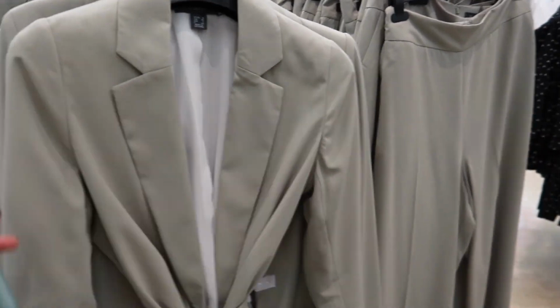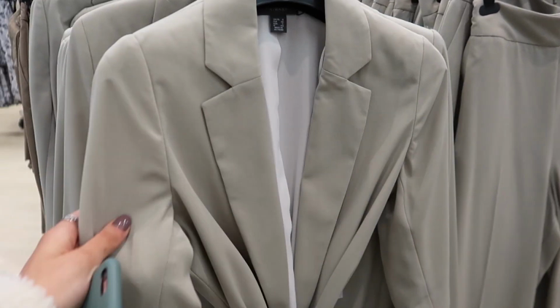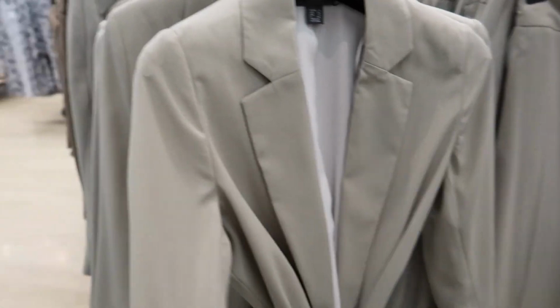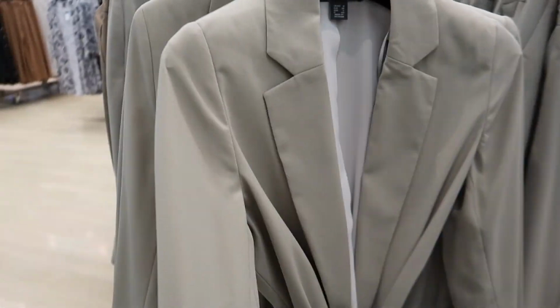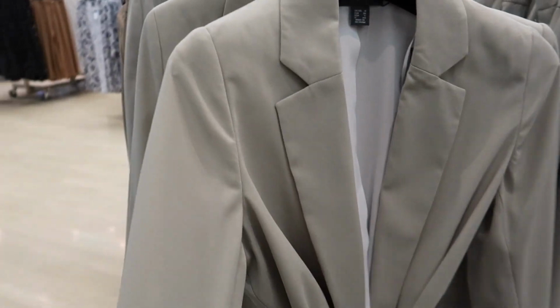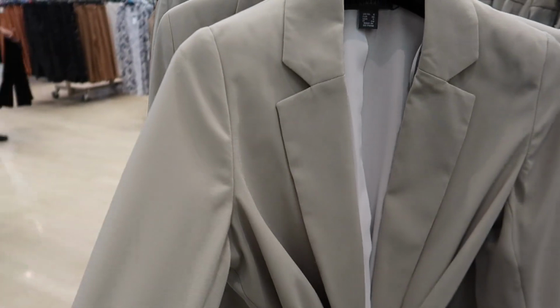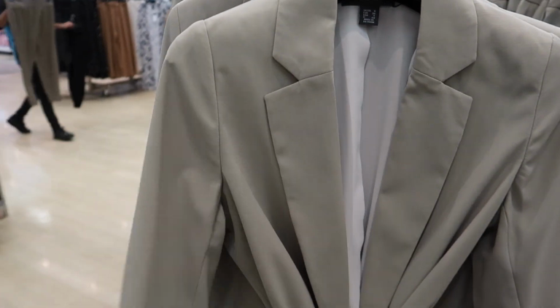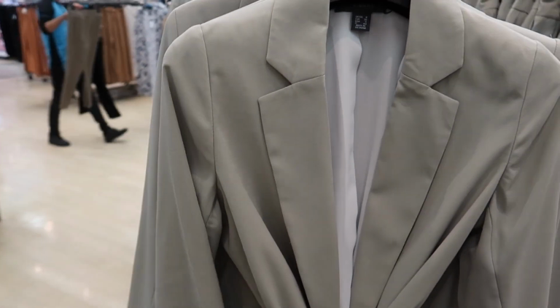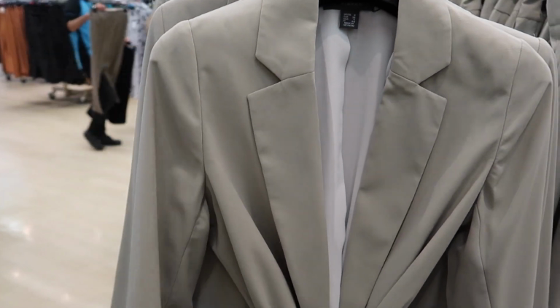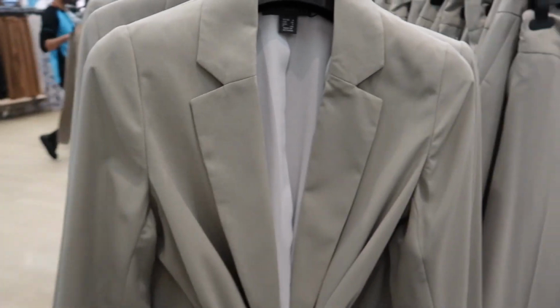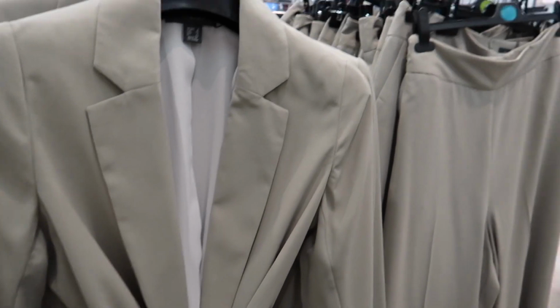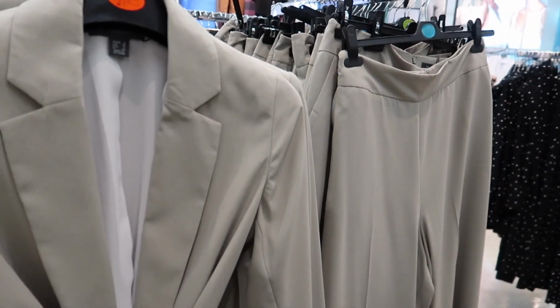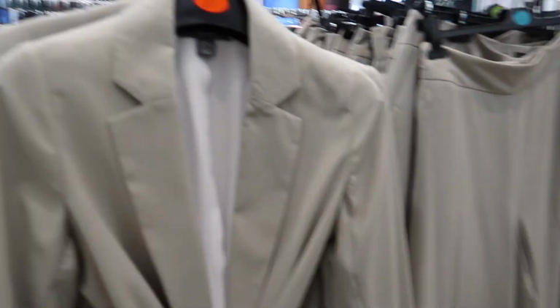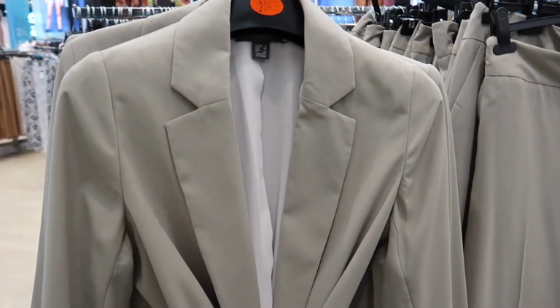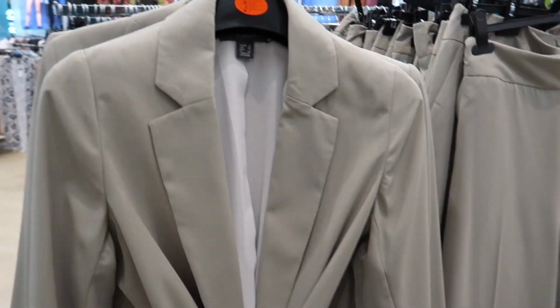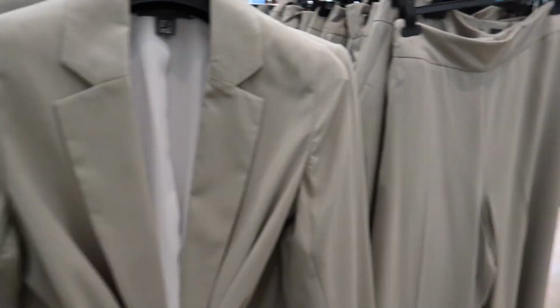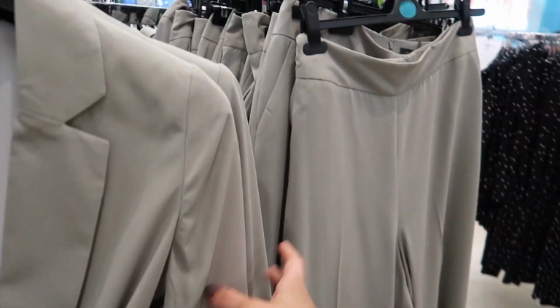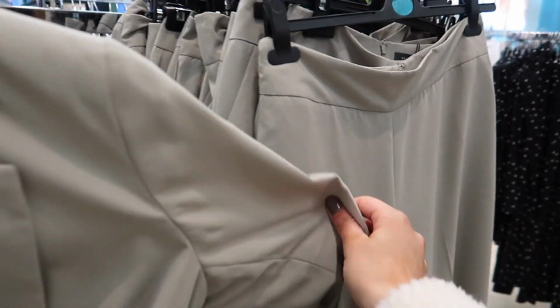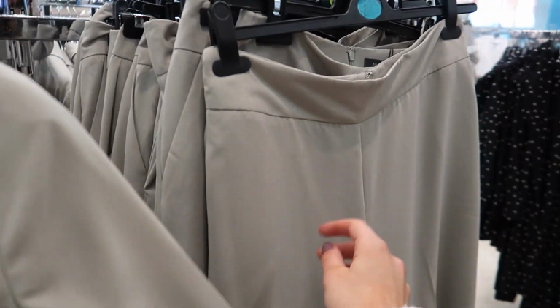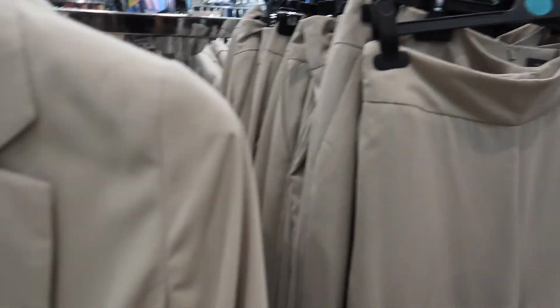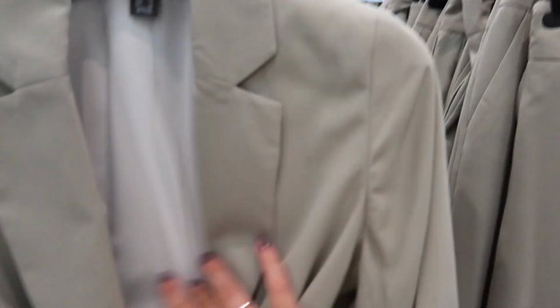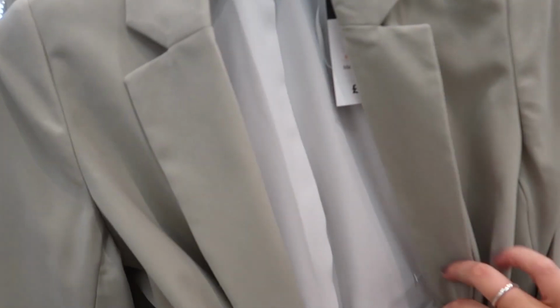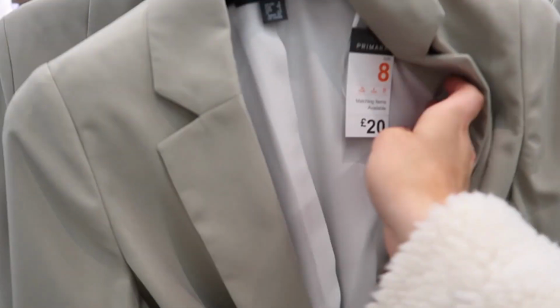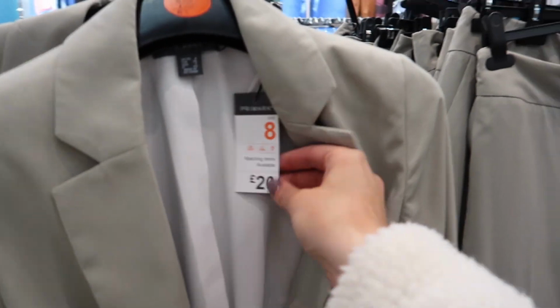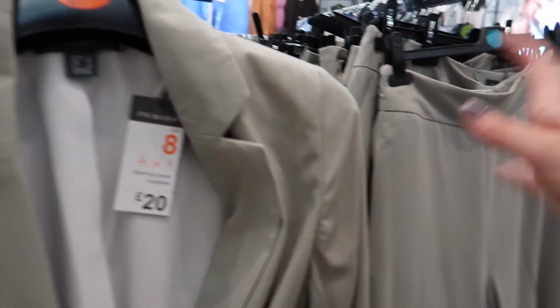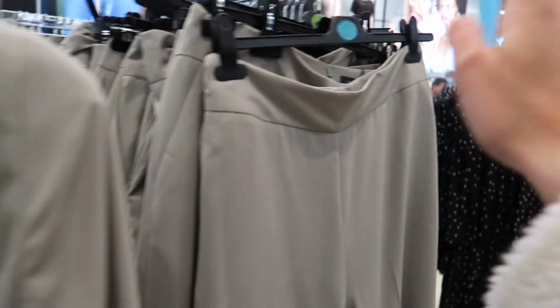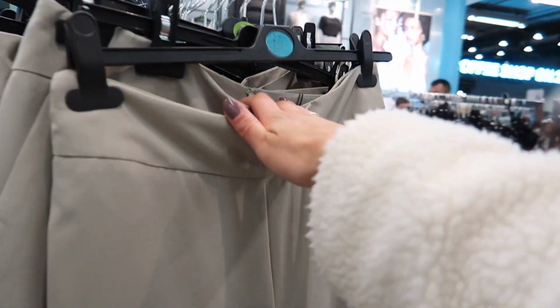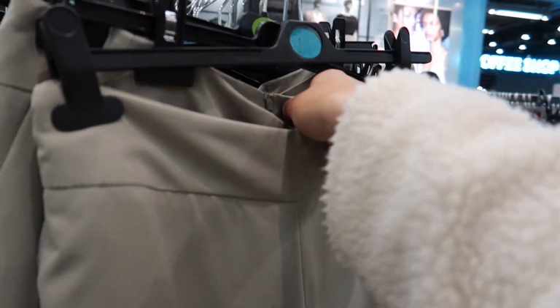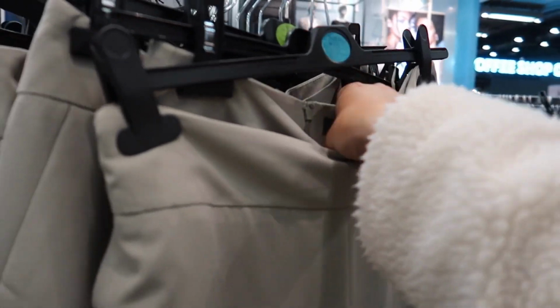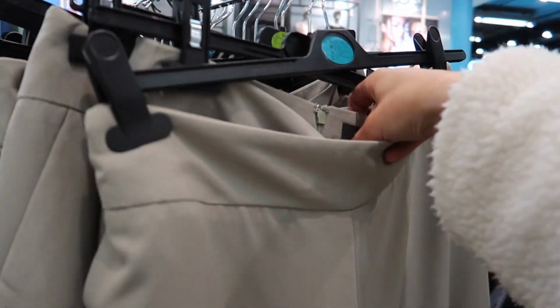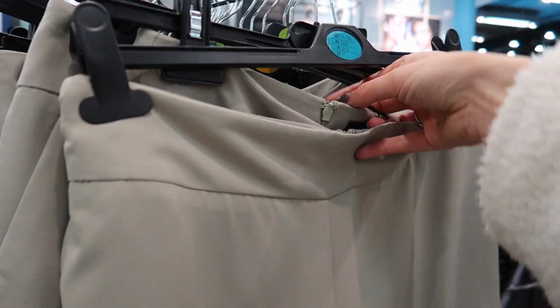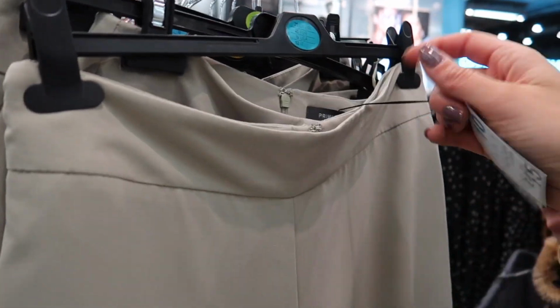It's not showing up on camera at all — look, the colour is not showing up at all. No, look. It looks a bit... yeah, it's like a little choward. How much for the blazer? £20. £20 is quite expensive — yeah, it's quite expensive for Primark.